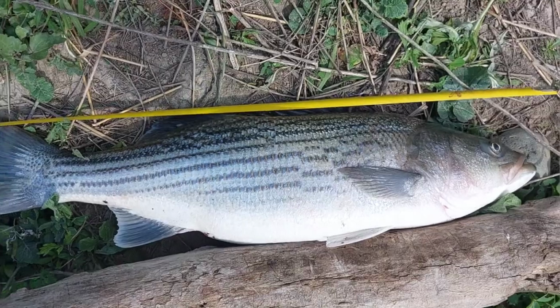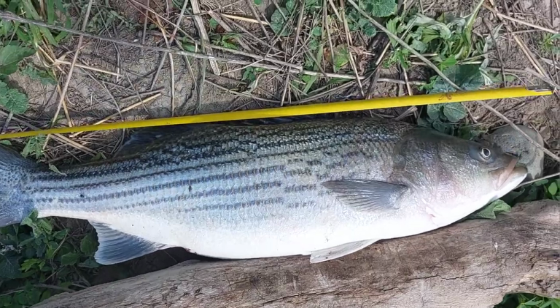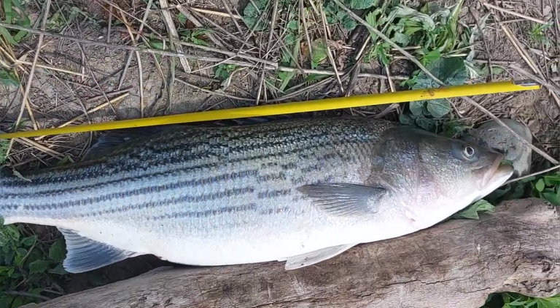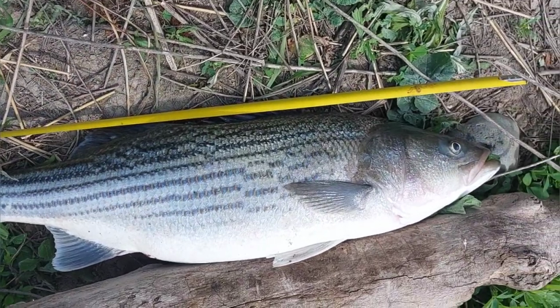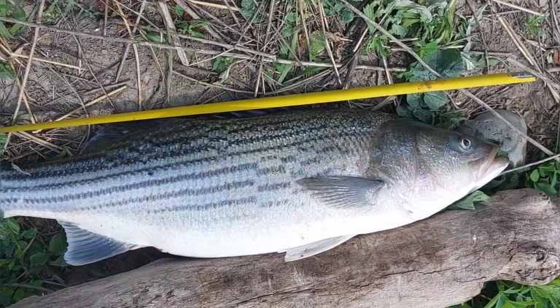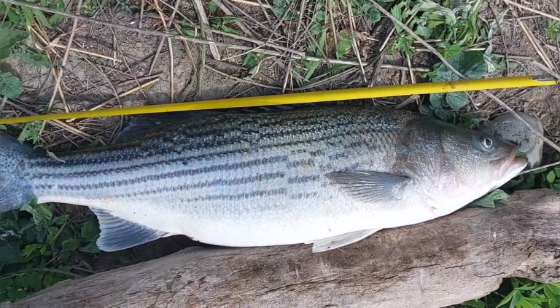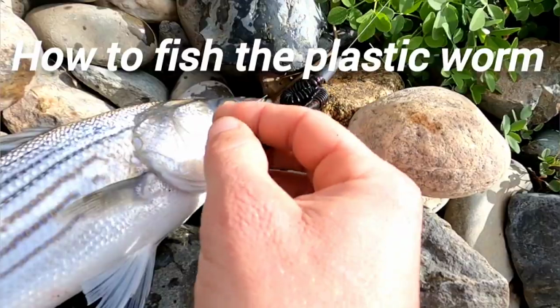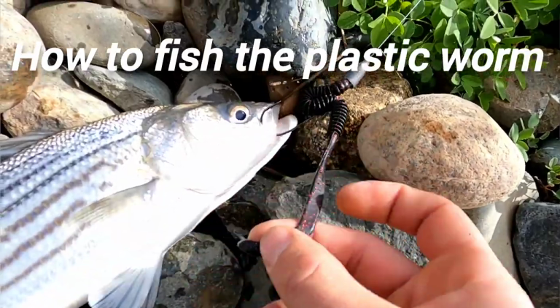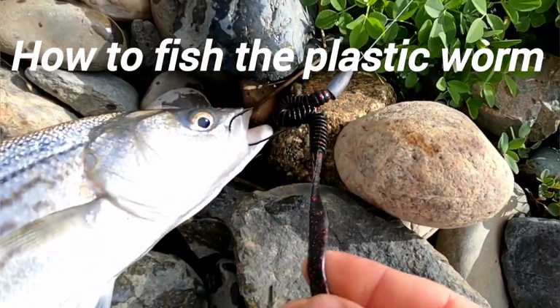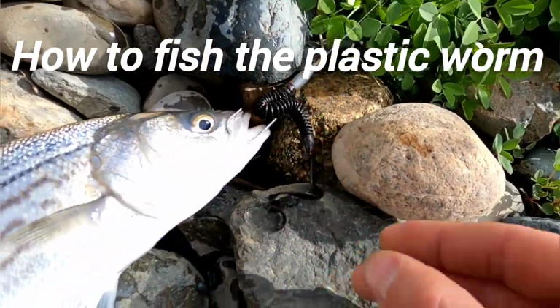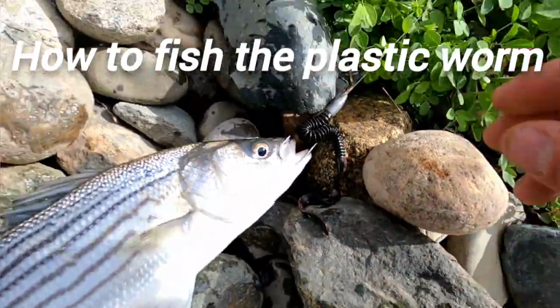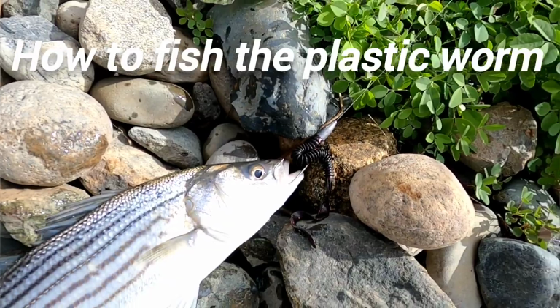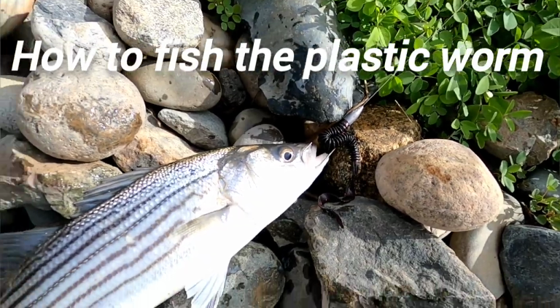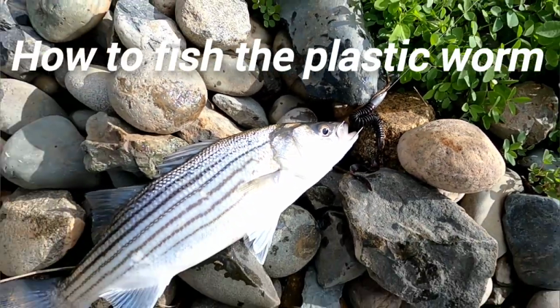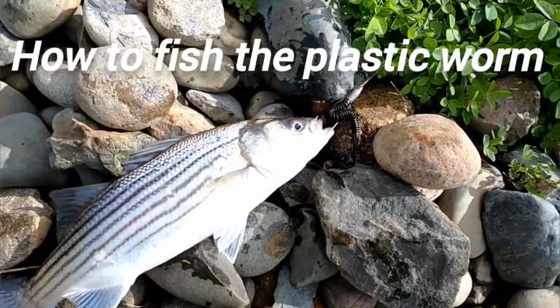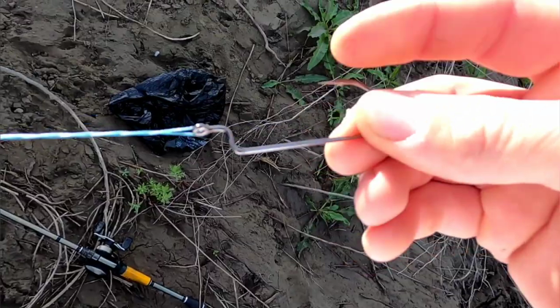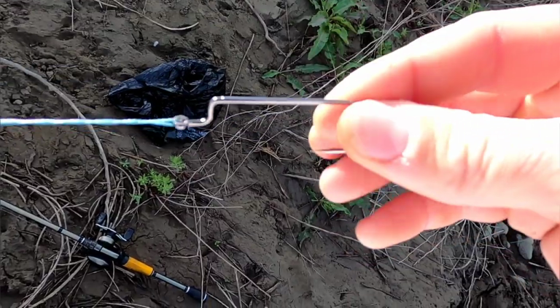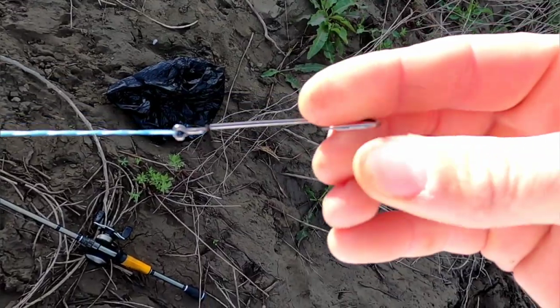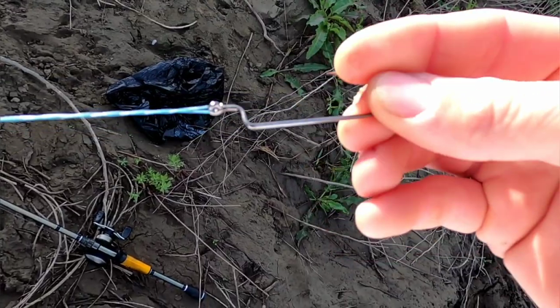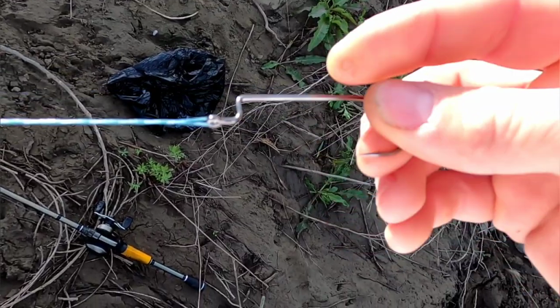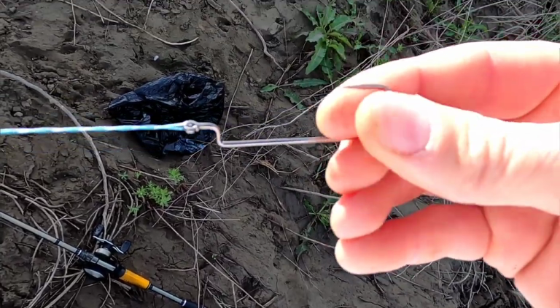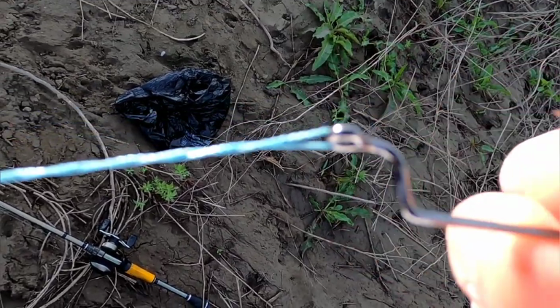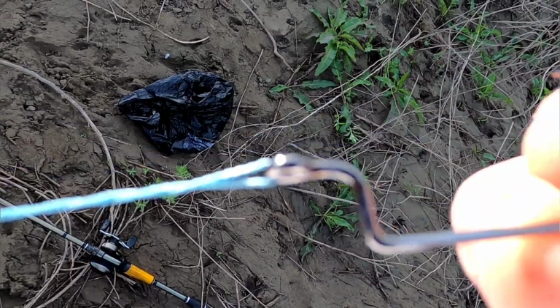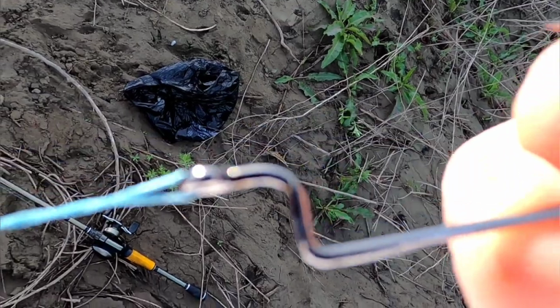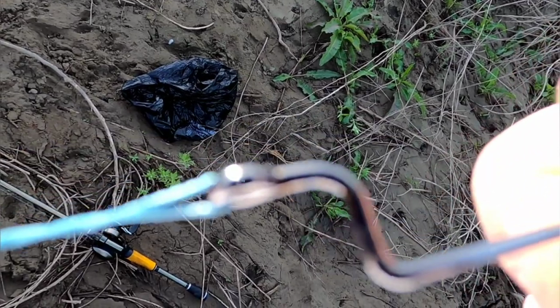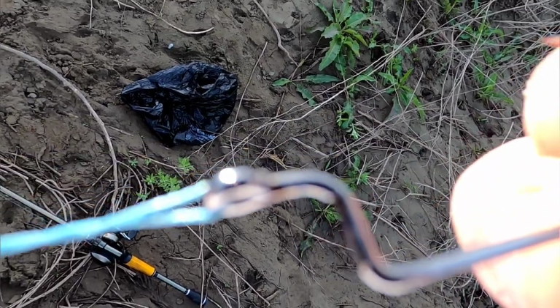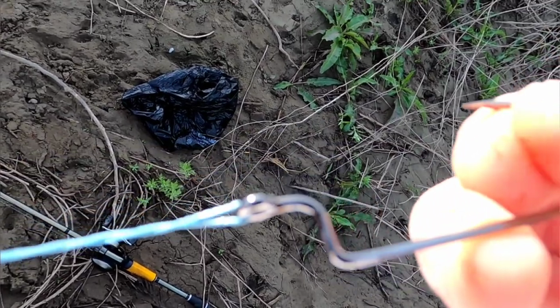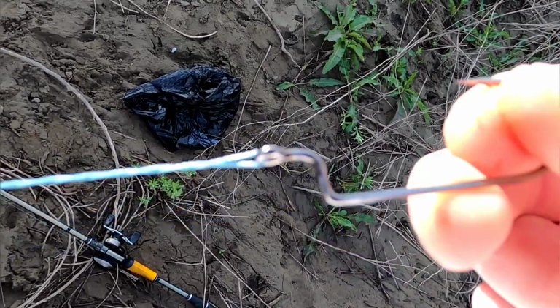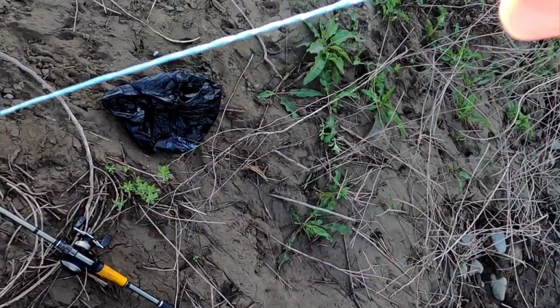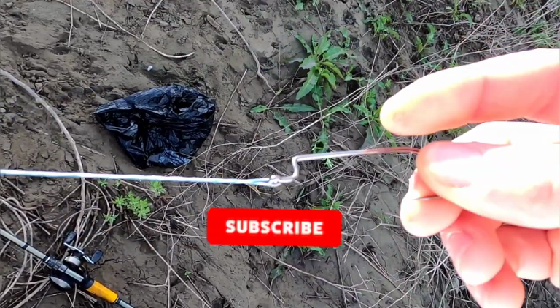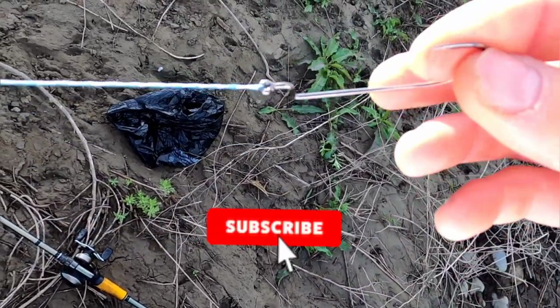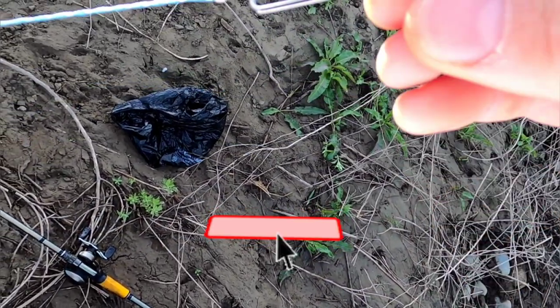This is the beast and there will be more caught. This is a 5-aught hook and it's got the little bend right there to keep your worm on there.